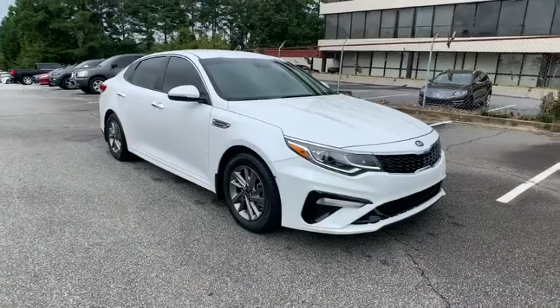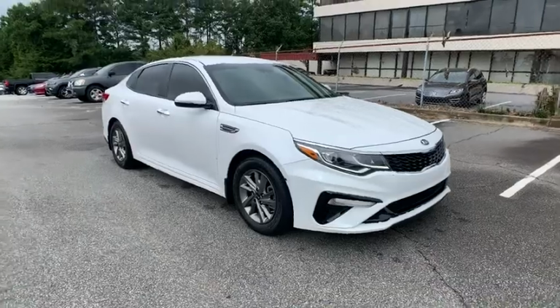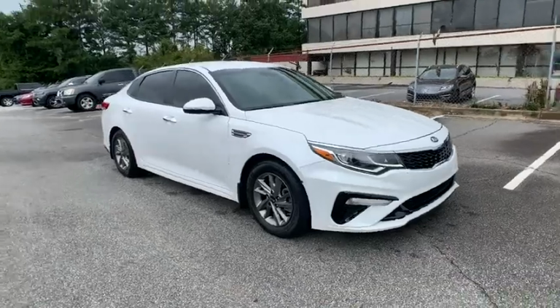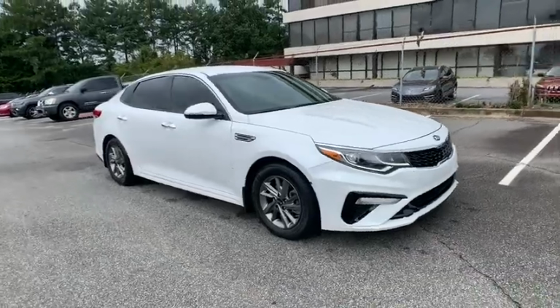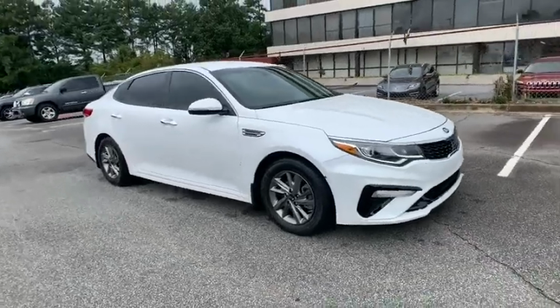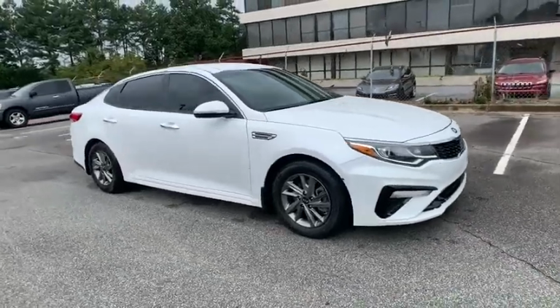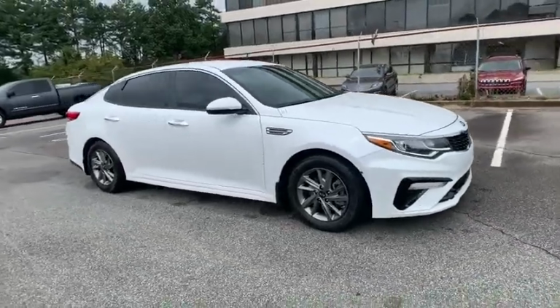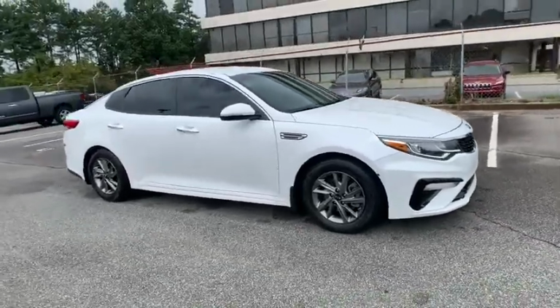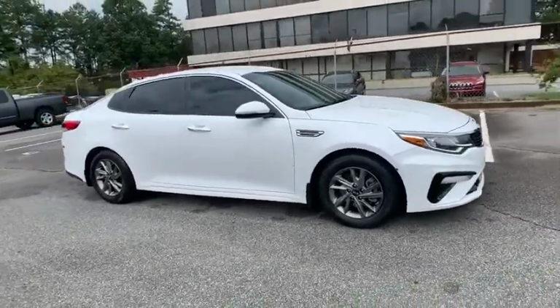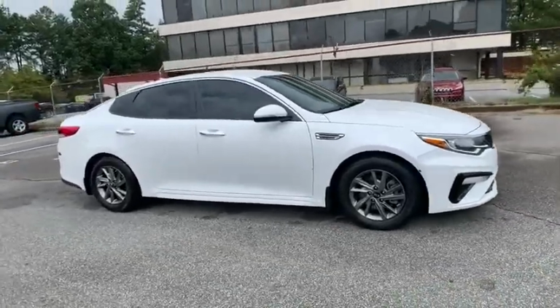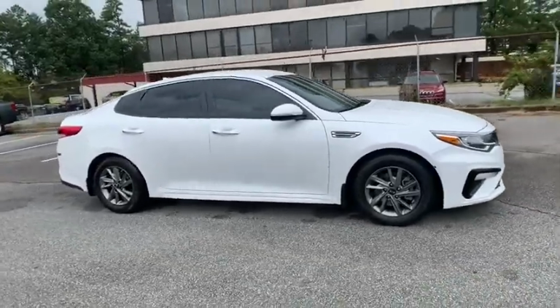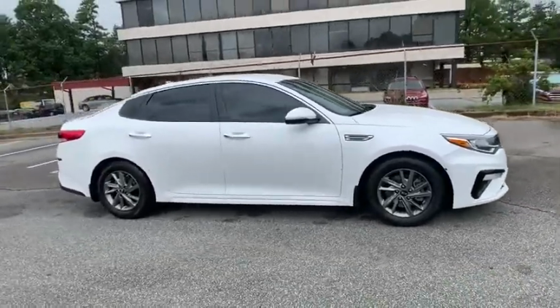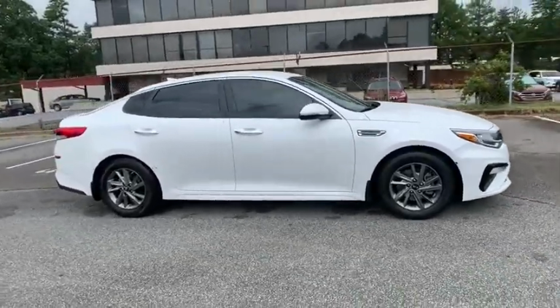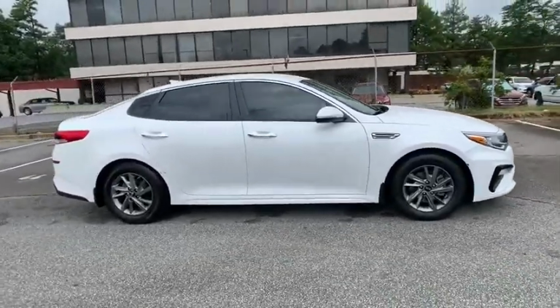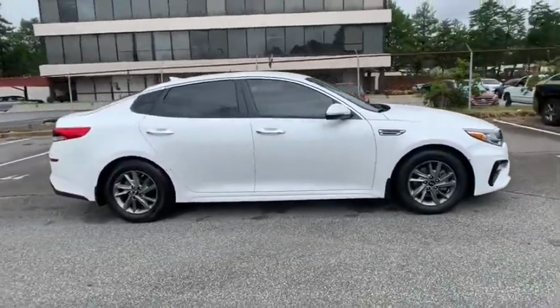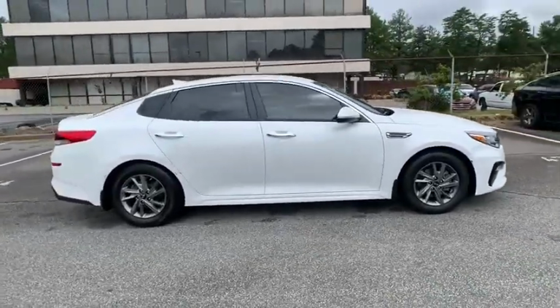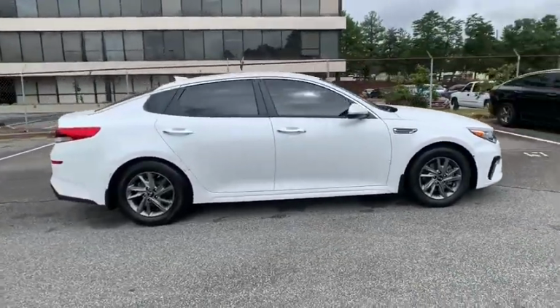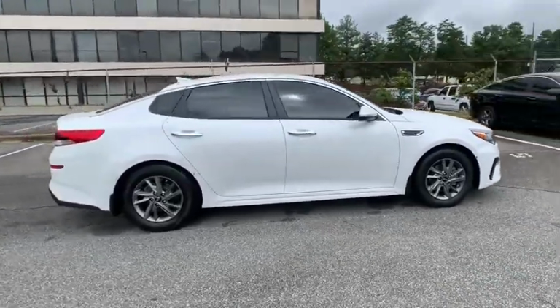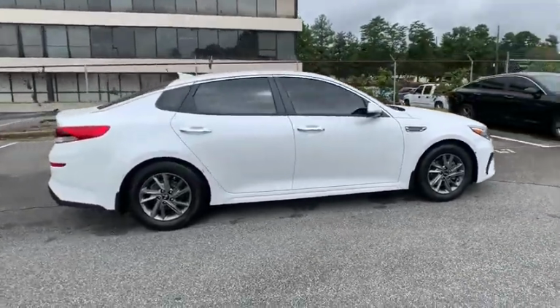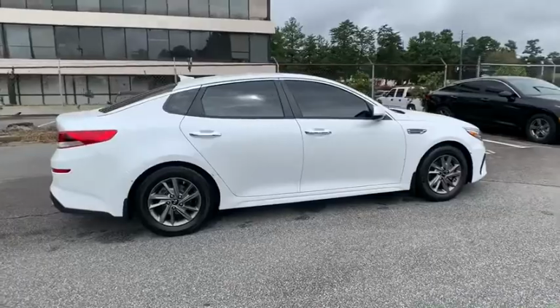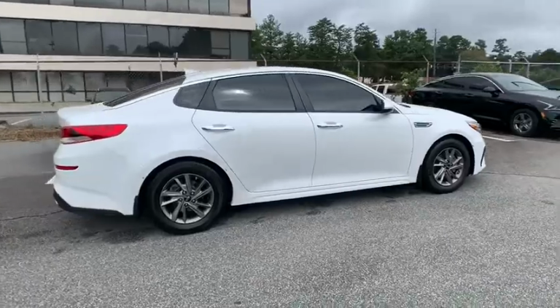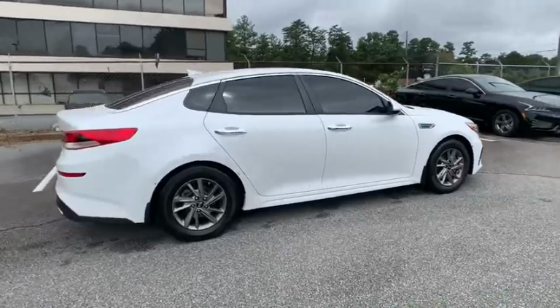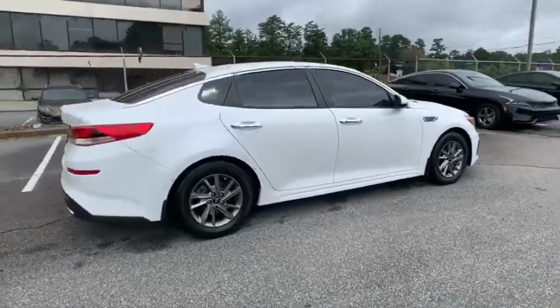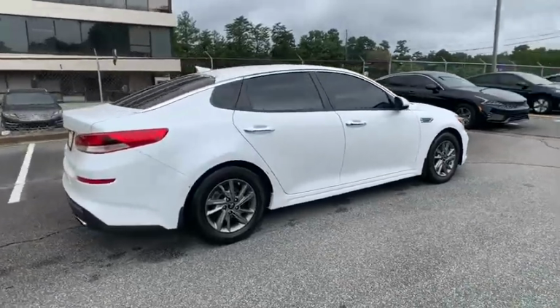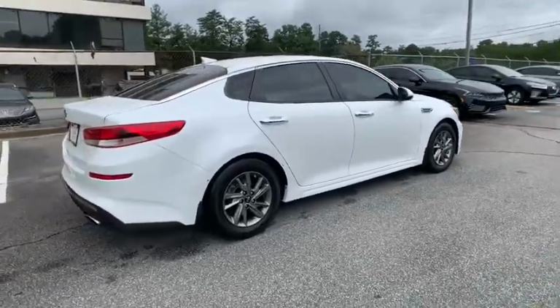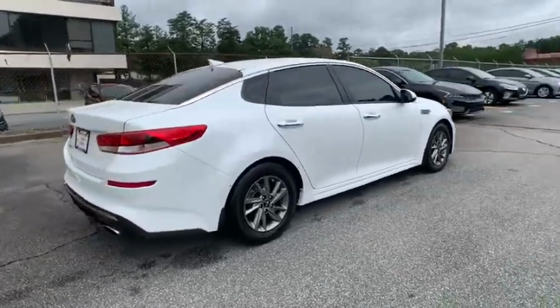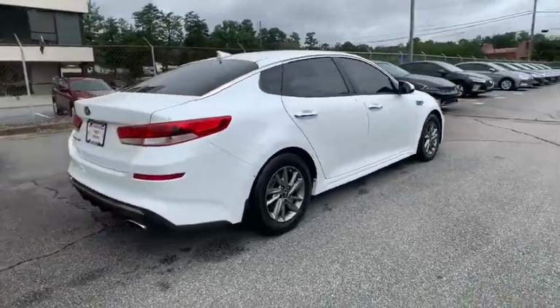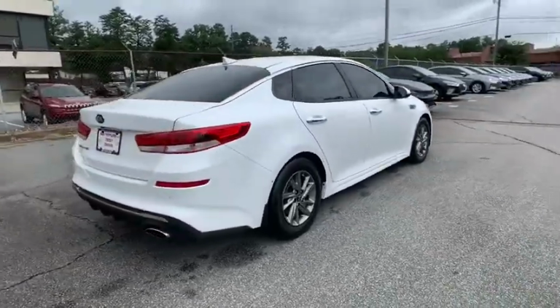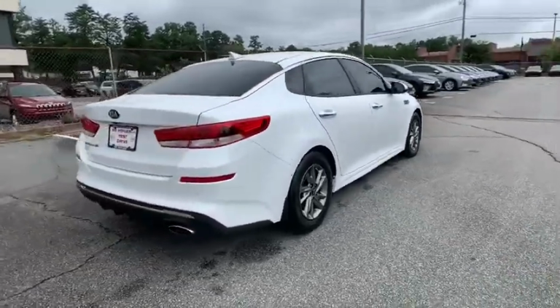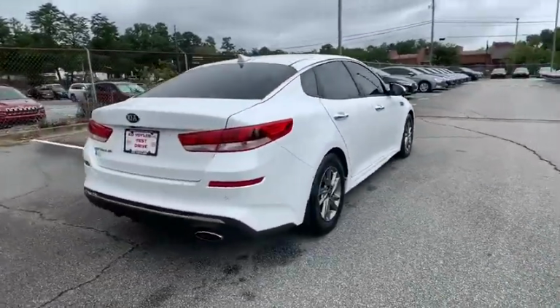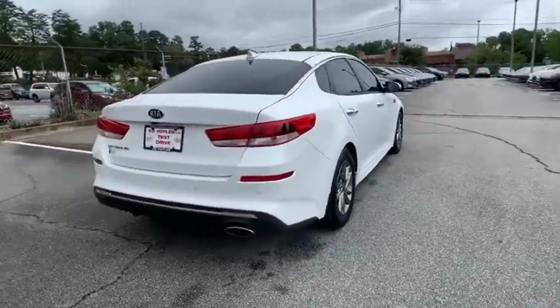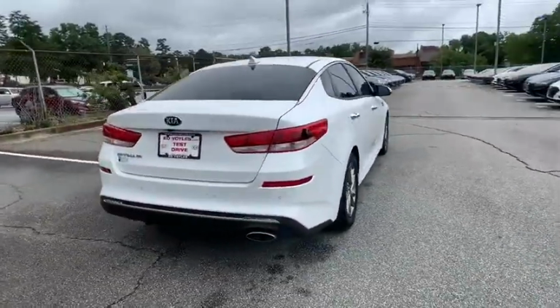Come test drive the 2019 Kia Optima. The all-new Kia Optima offers a new level of style and performance features from Kia.